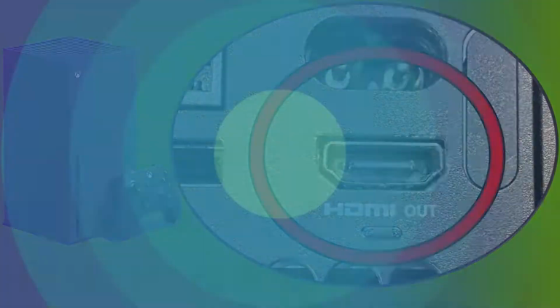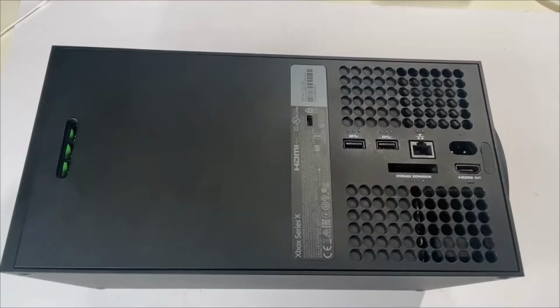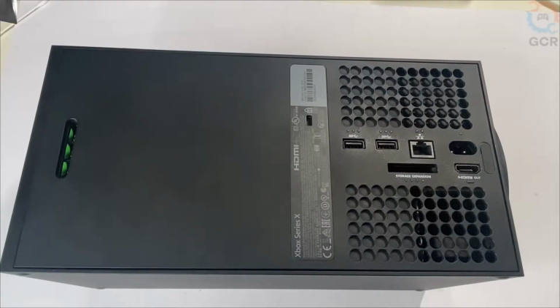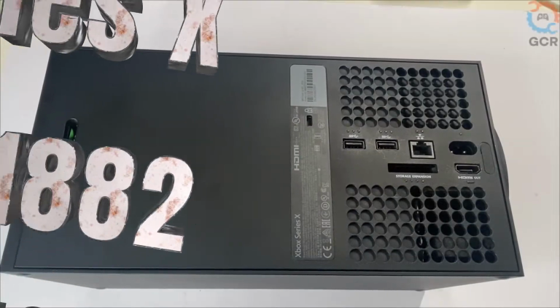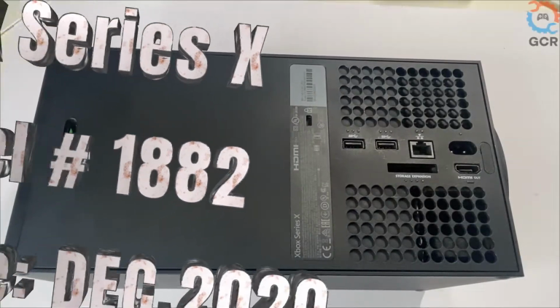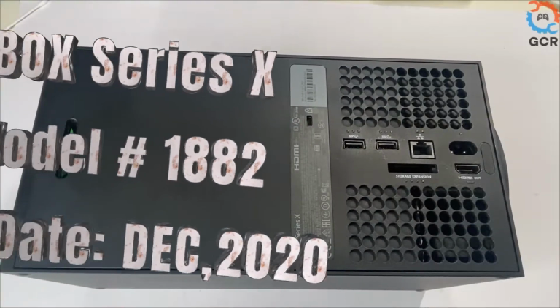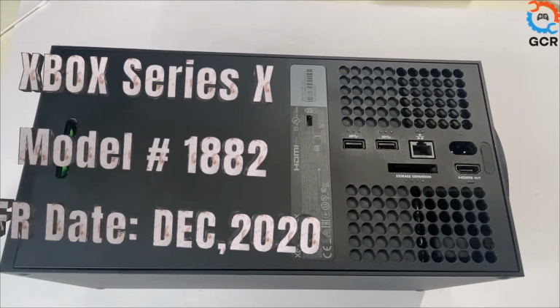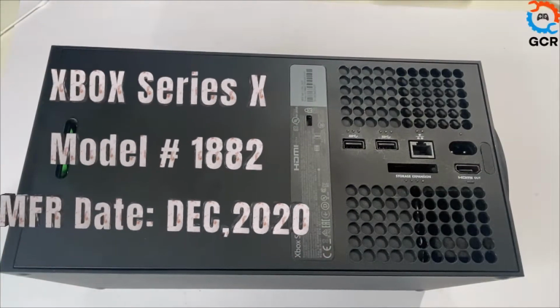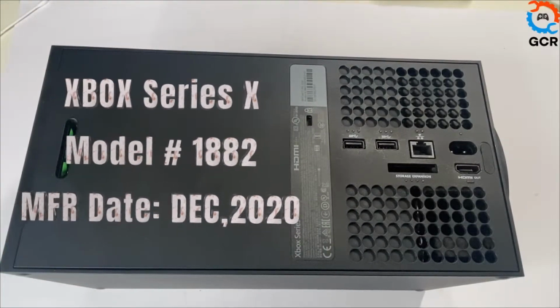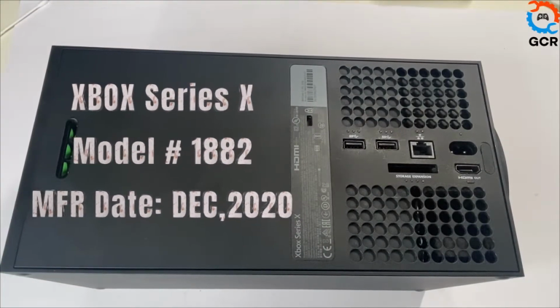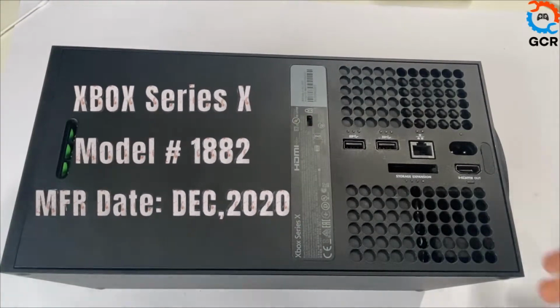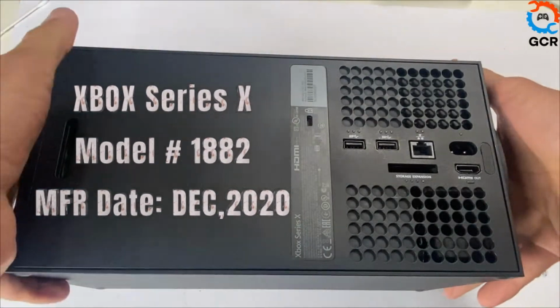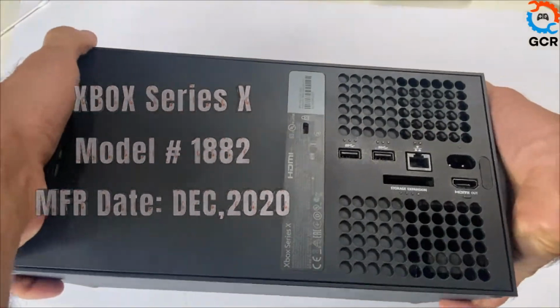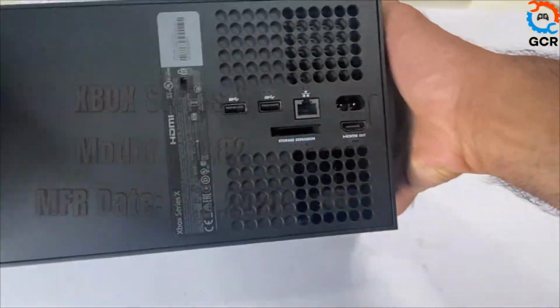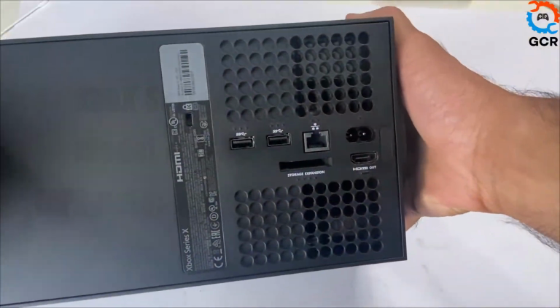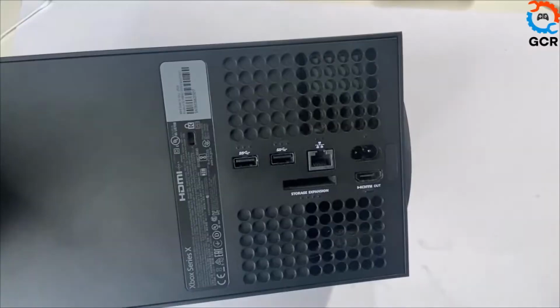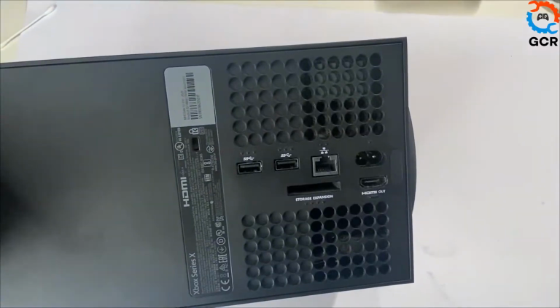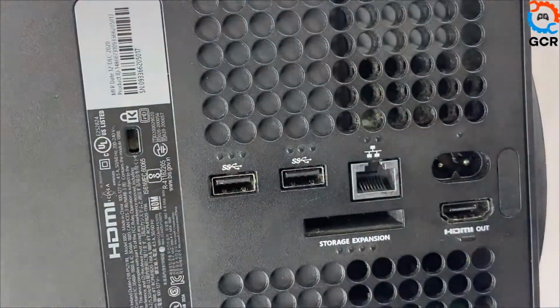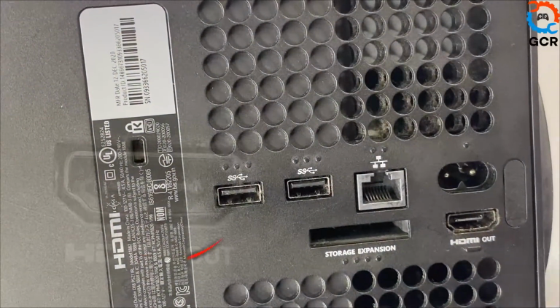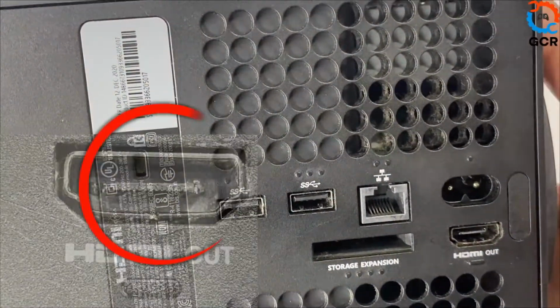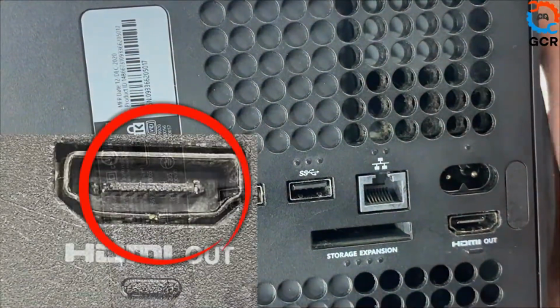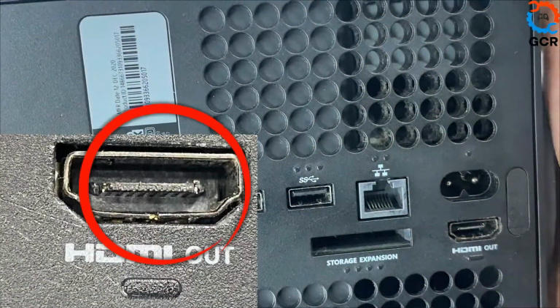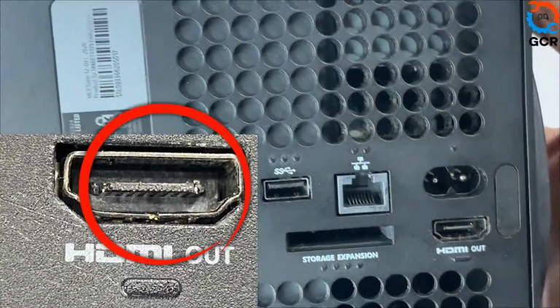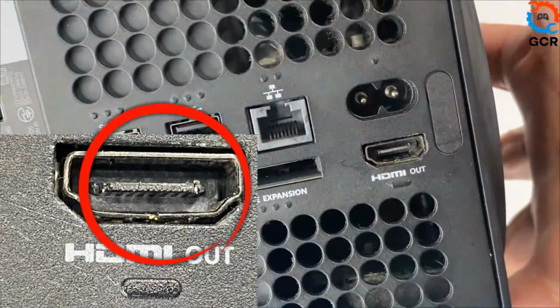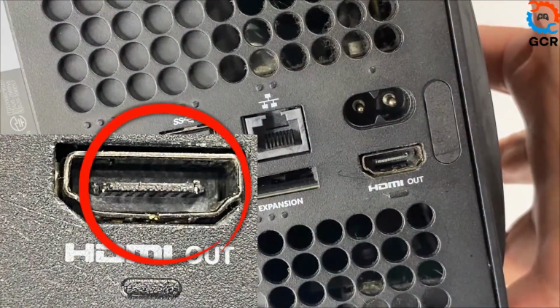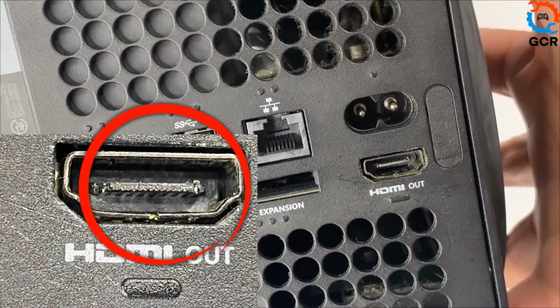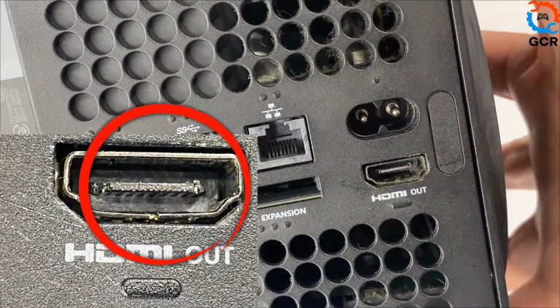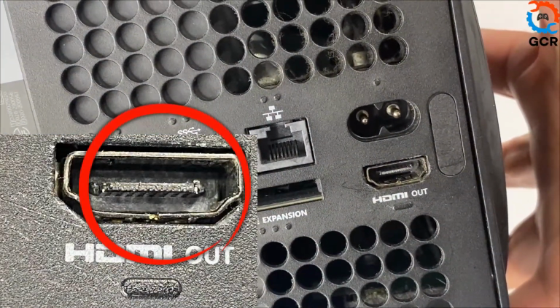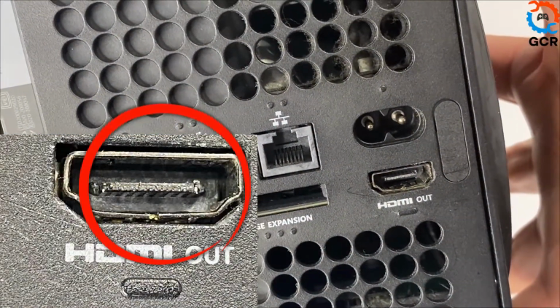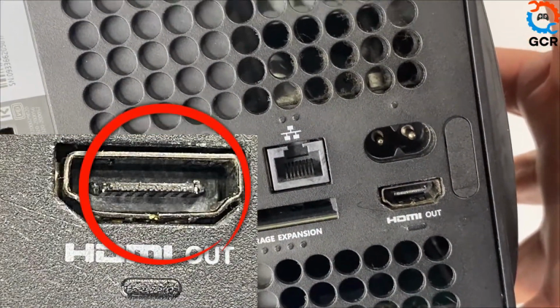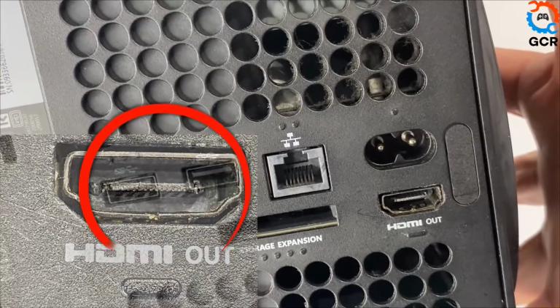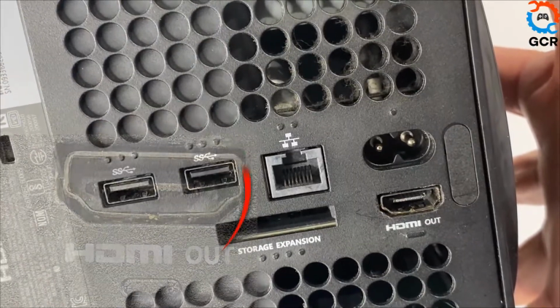Here we have an Xbox Series X console with the damaged HDMI socket. The pins are damaged on this socket. We'll be opening up the console and replacing this damaged HDMI socket with a brand new one.